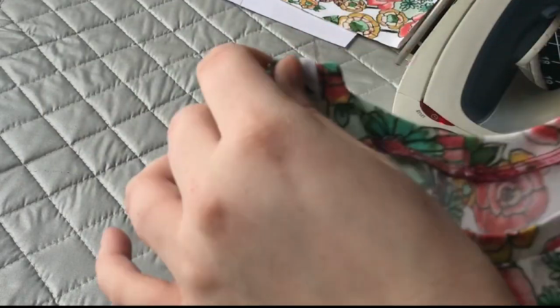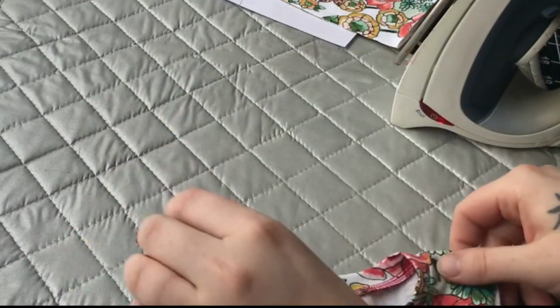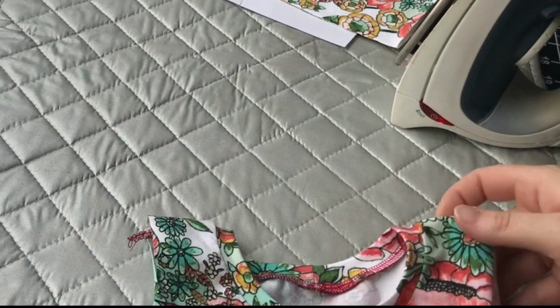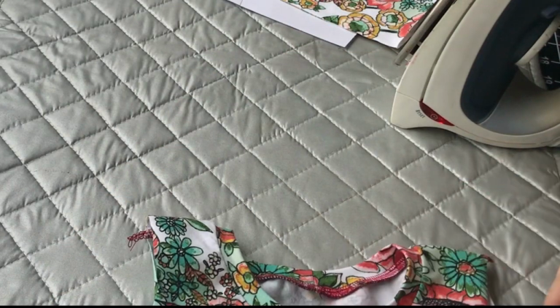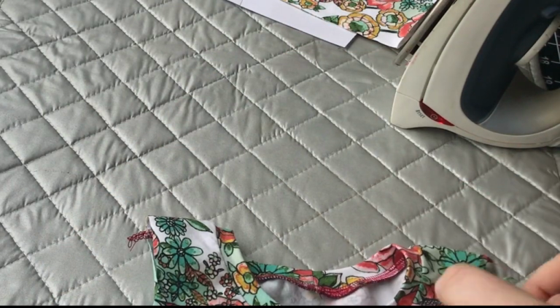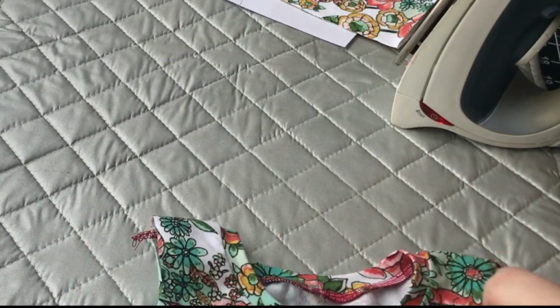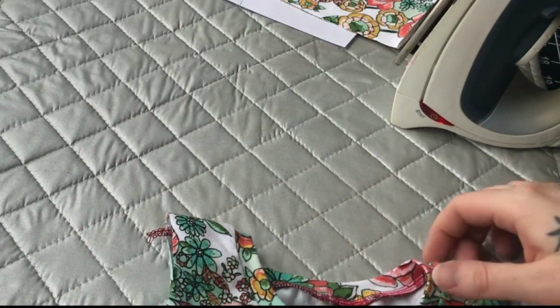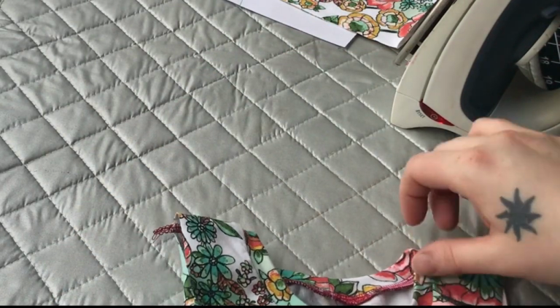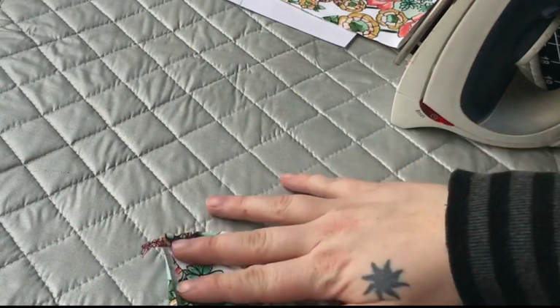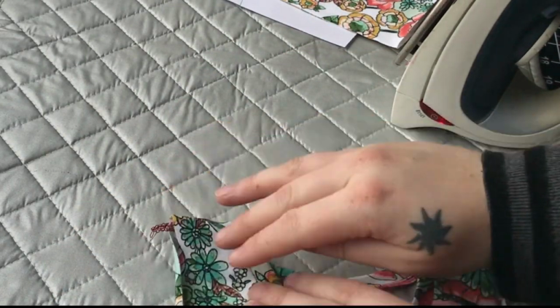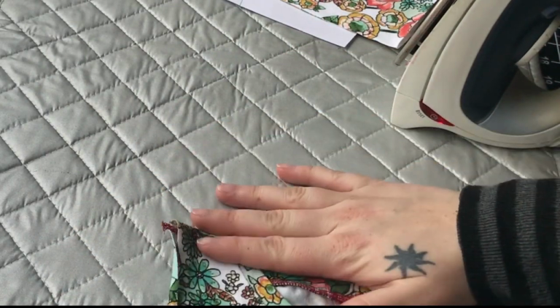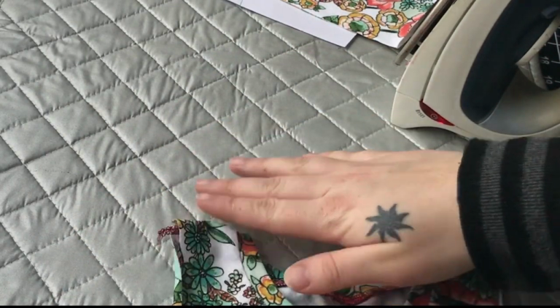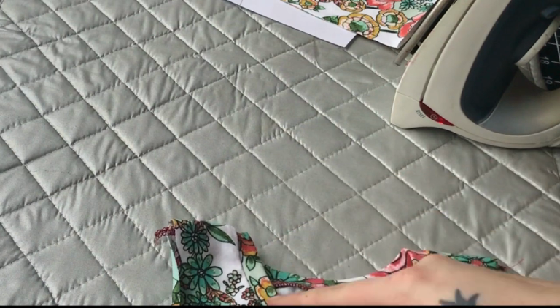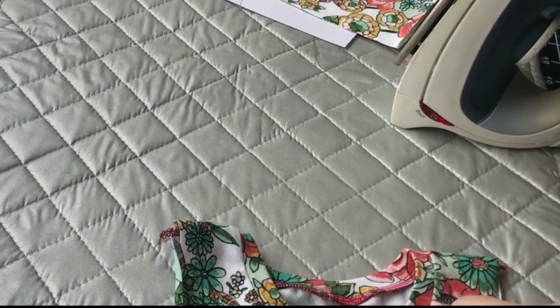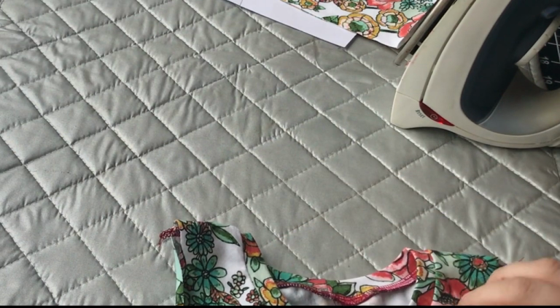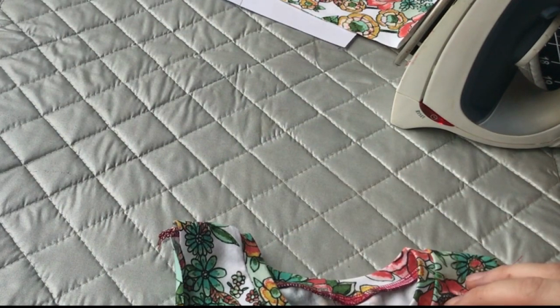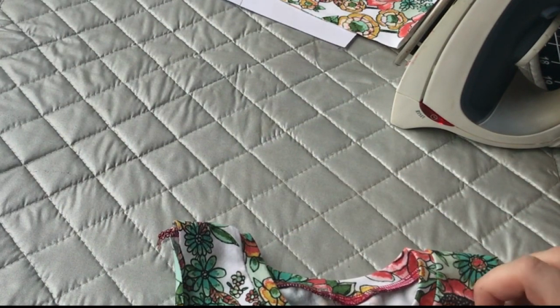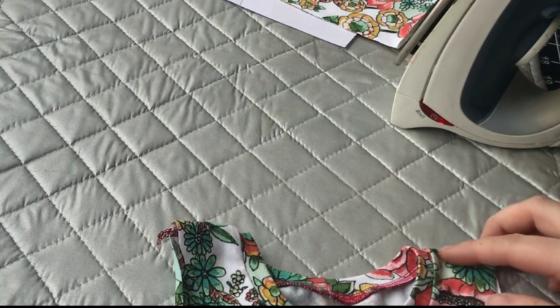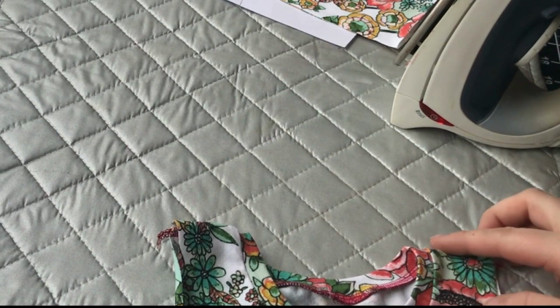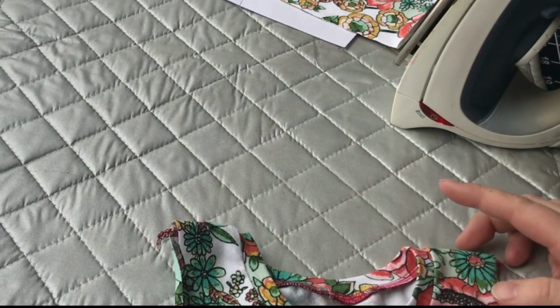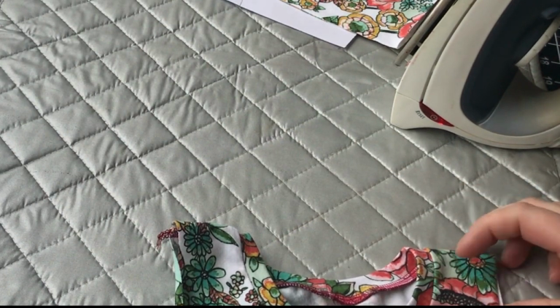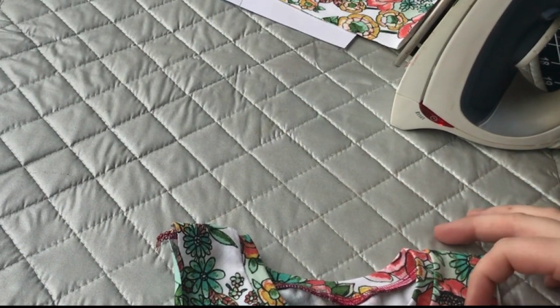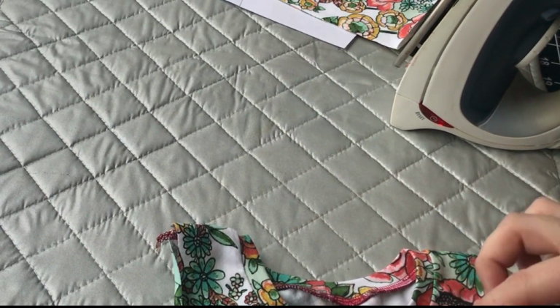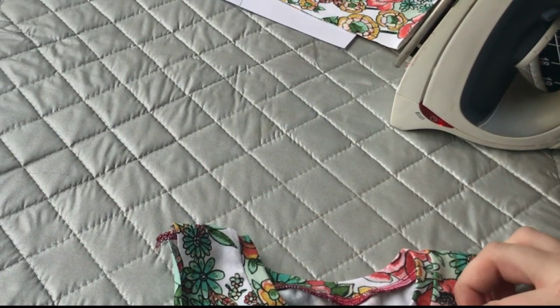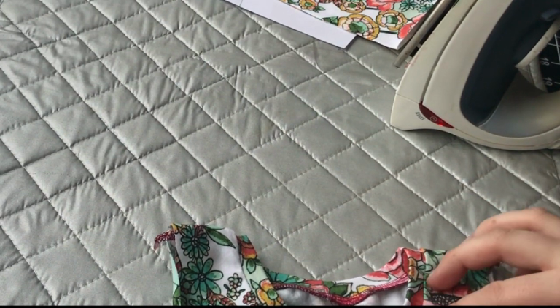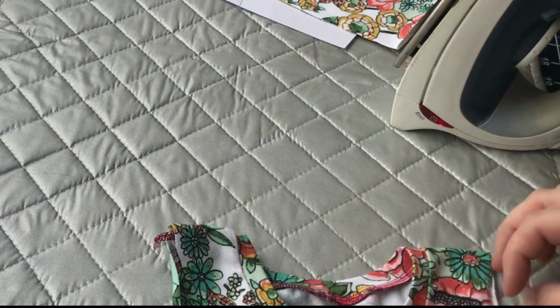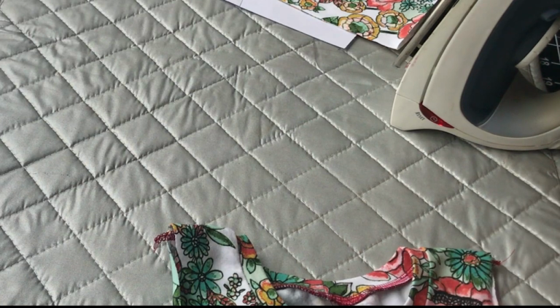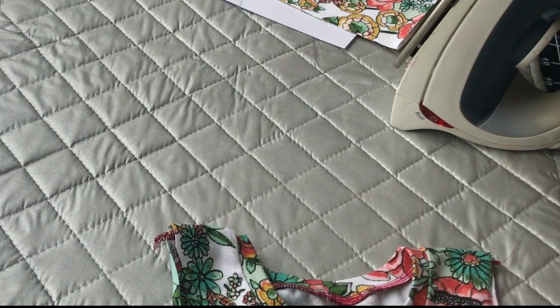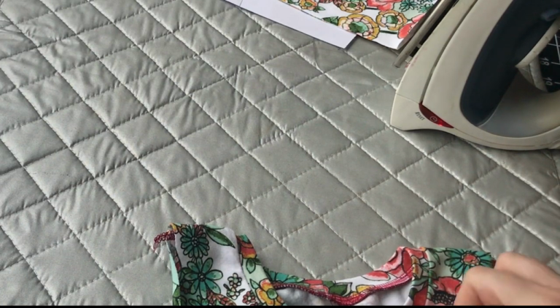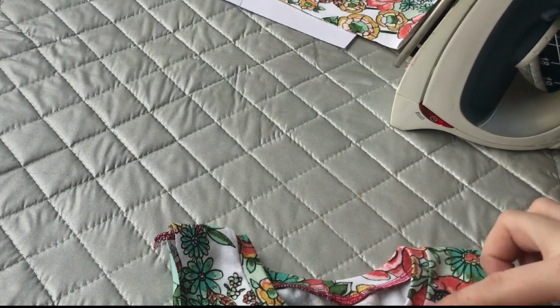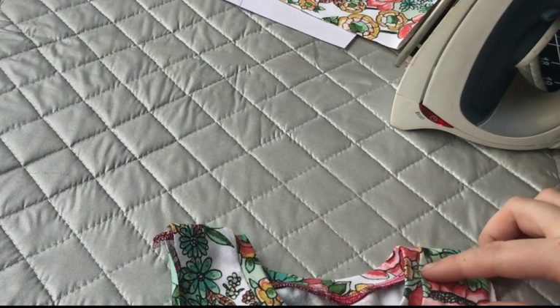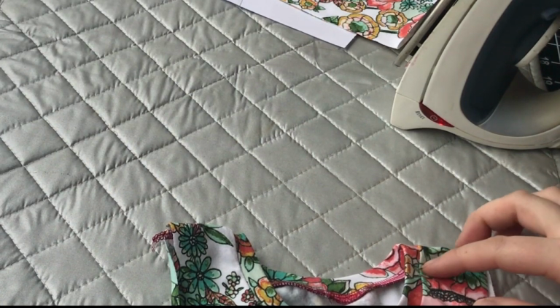Now if you'd like, you can take this over to your sewing machine and do a zigzag stitch around, or a double needle, or if you have a cover stitch you can go around that way.